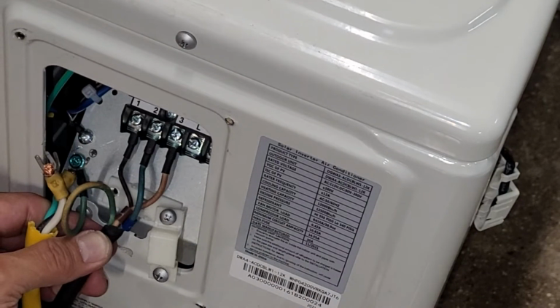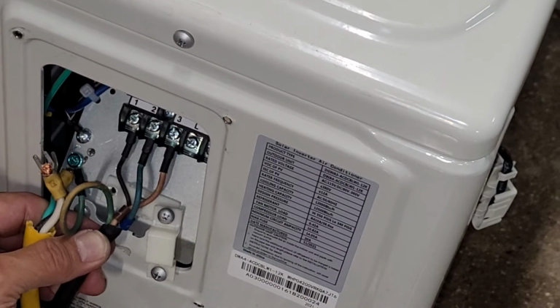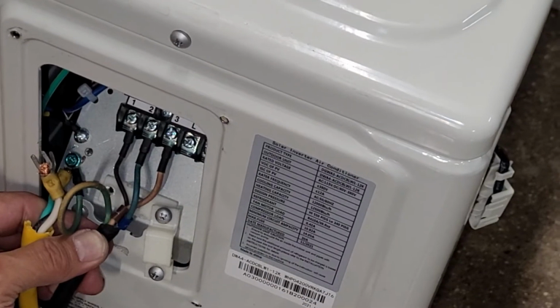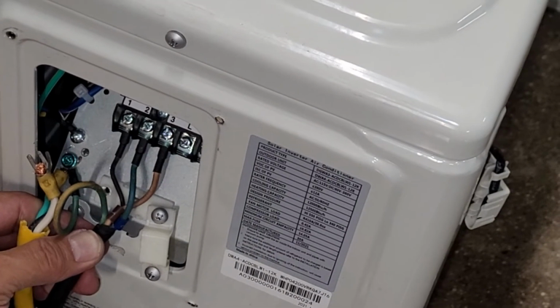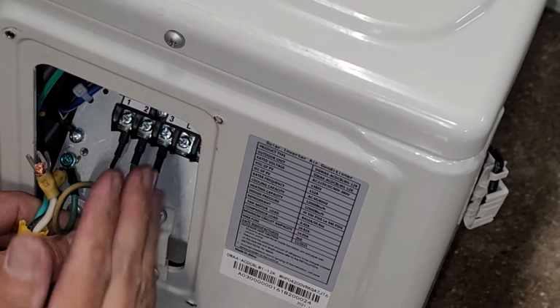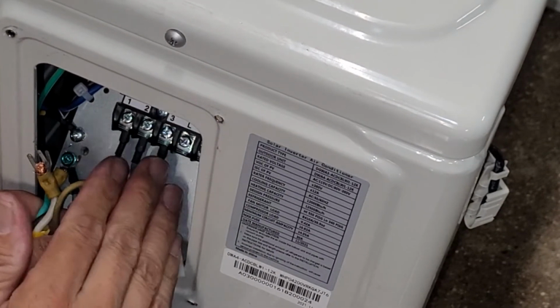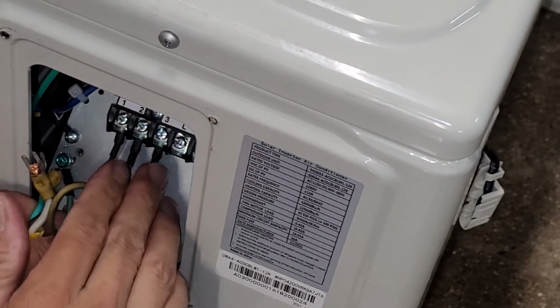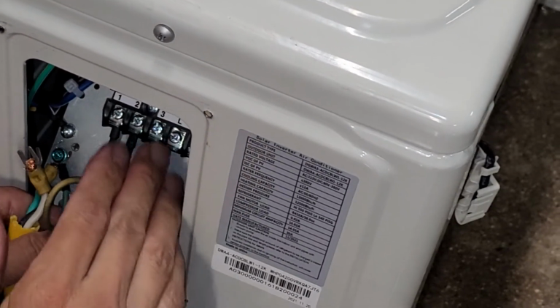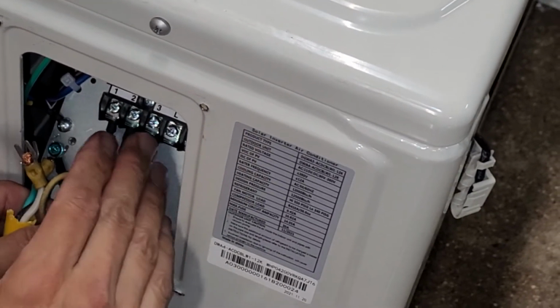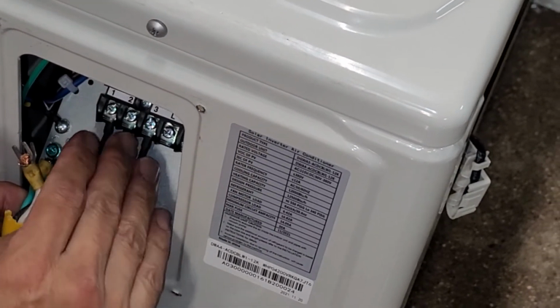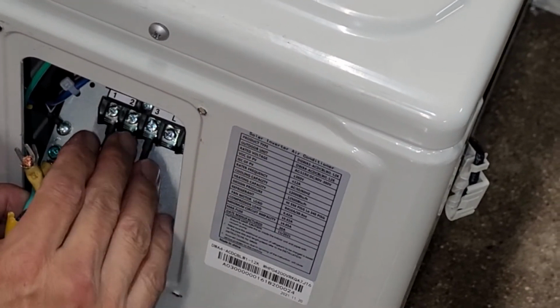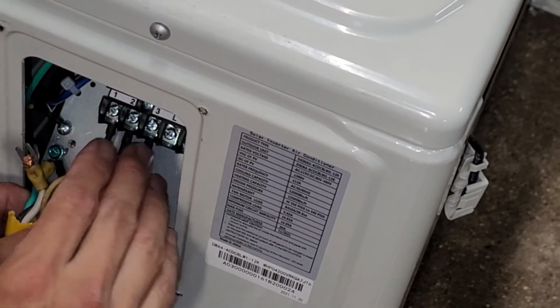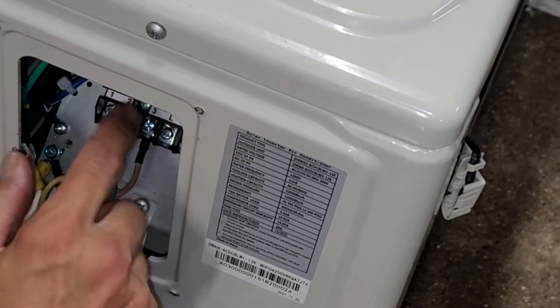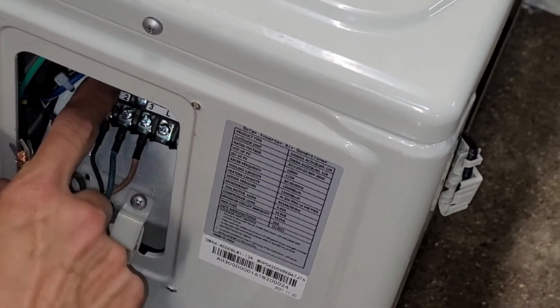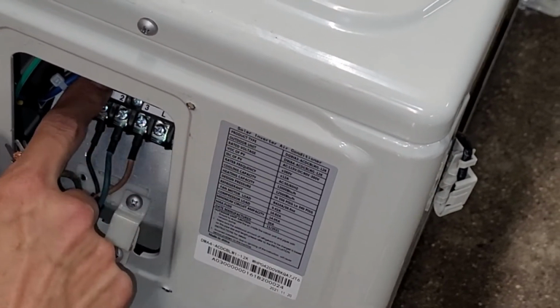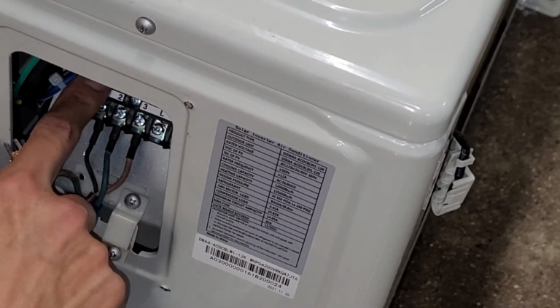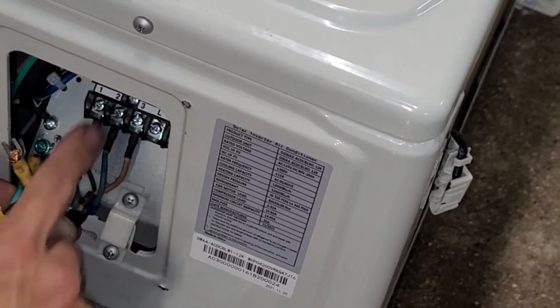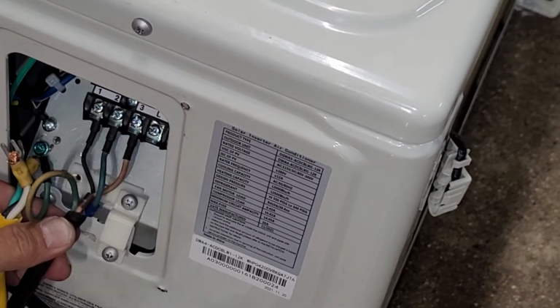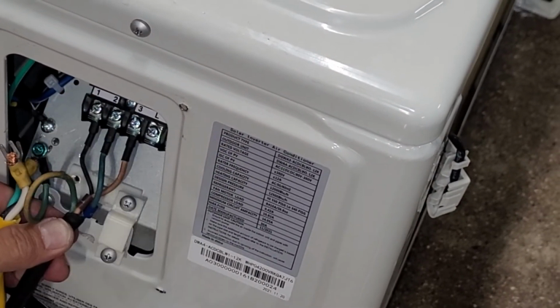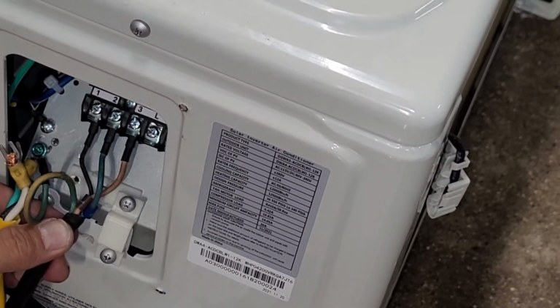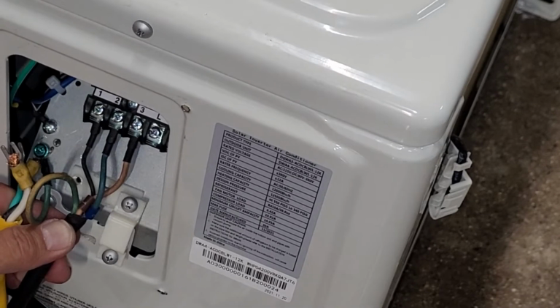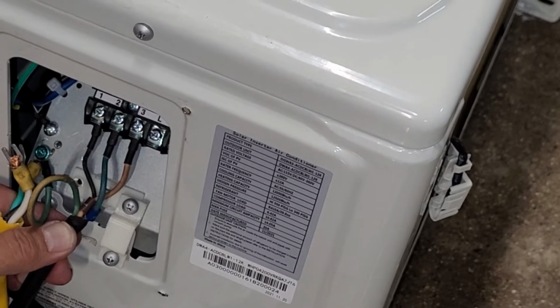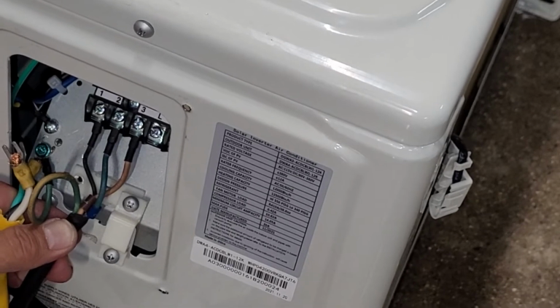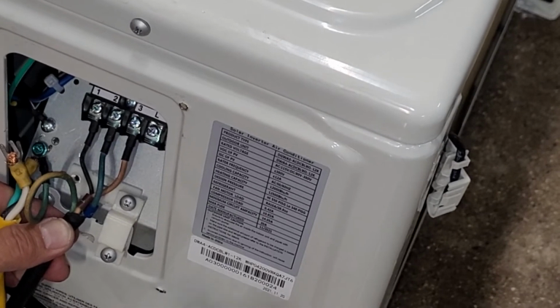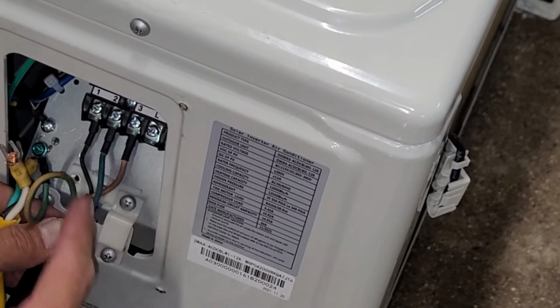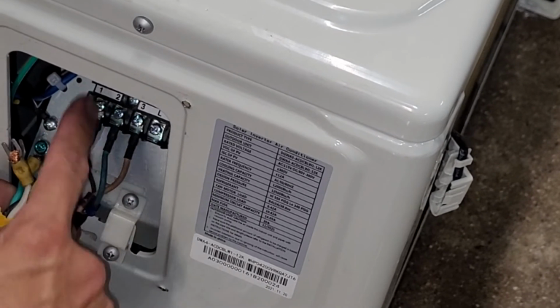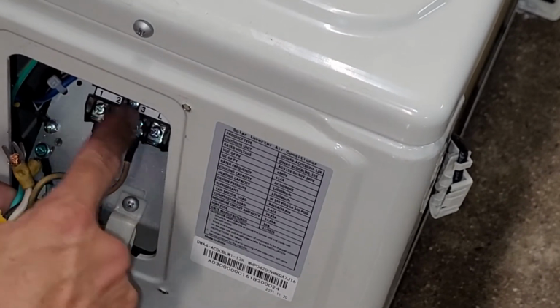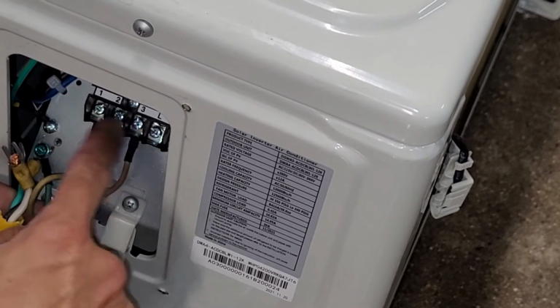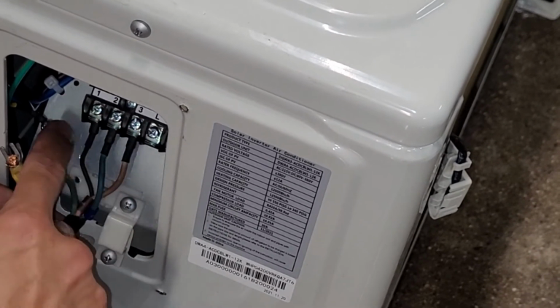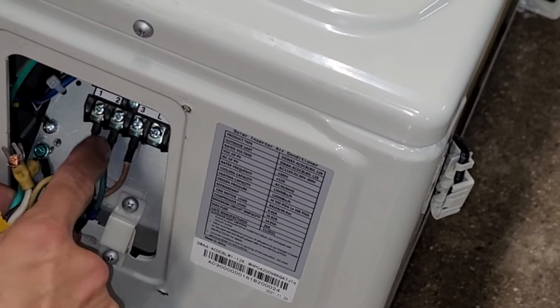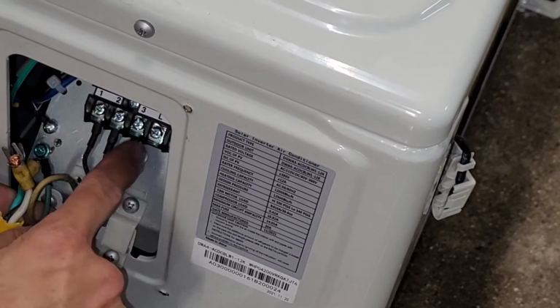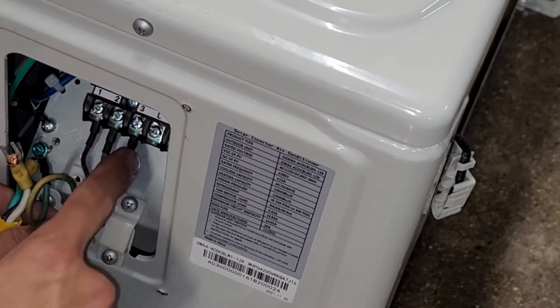So now the control wires are in the same order on the outside unit as they are on the inside unit: one, two, three — black, blue, brown.